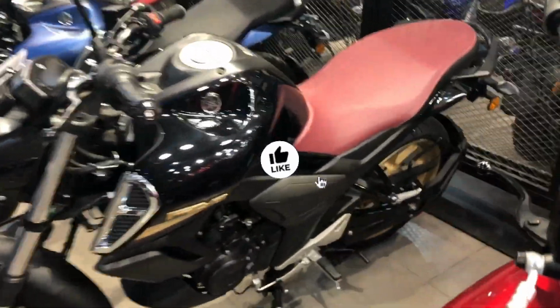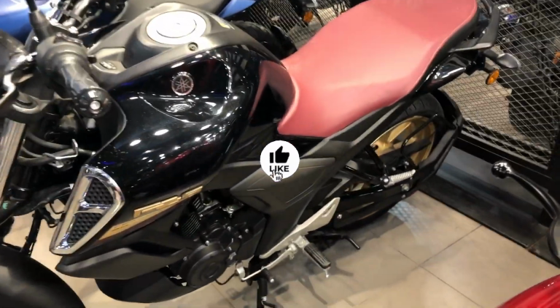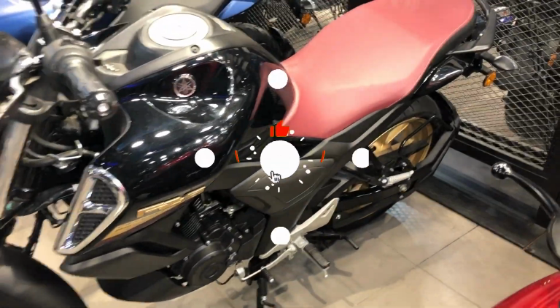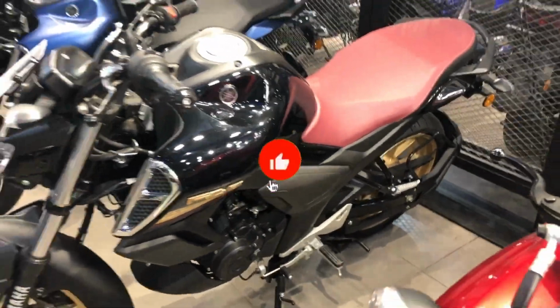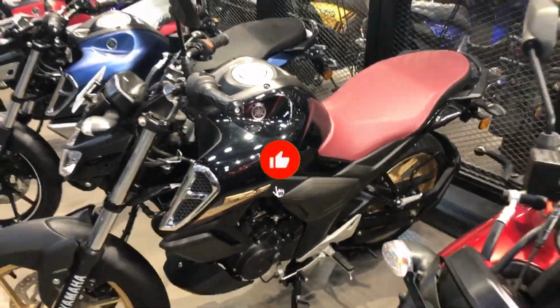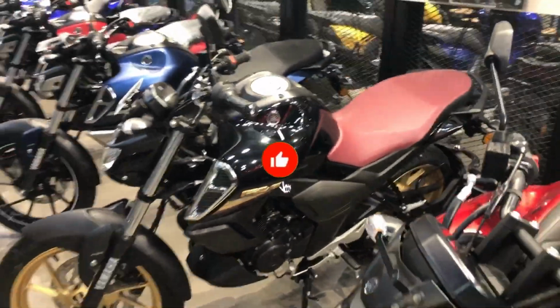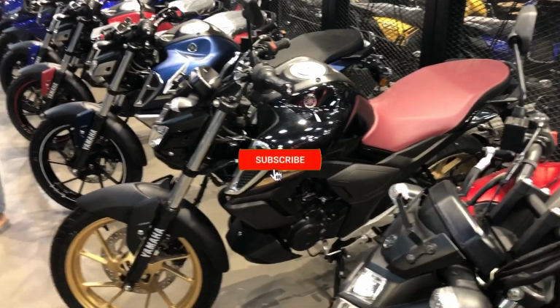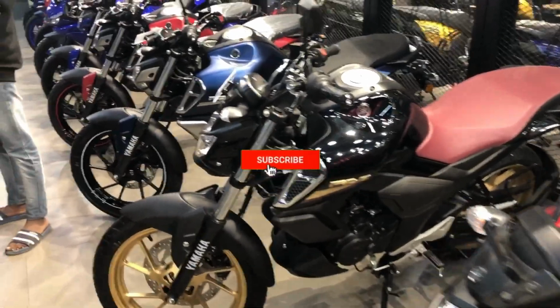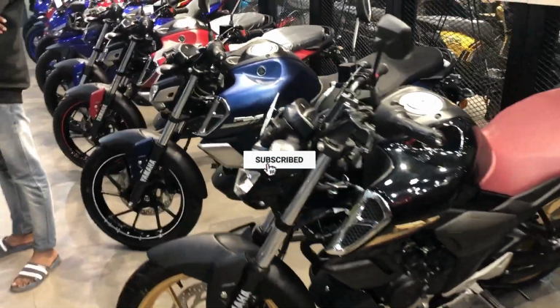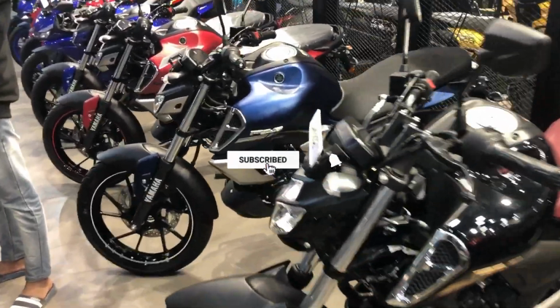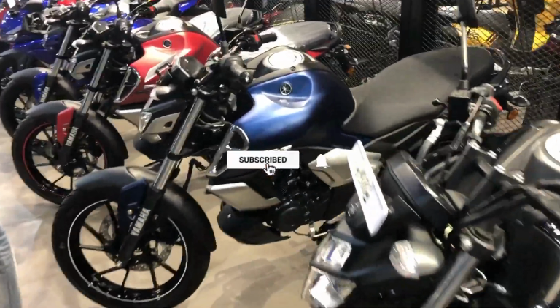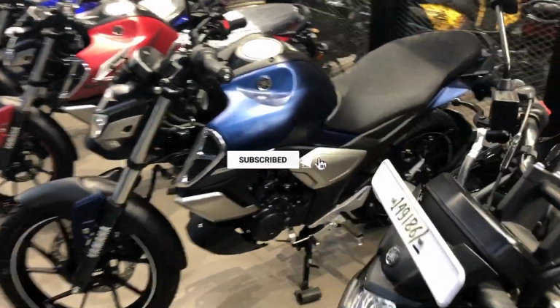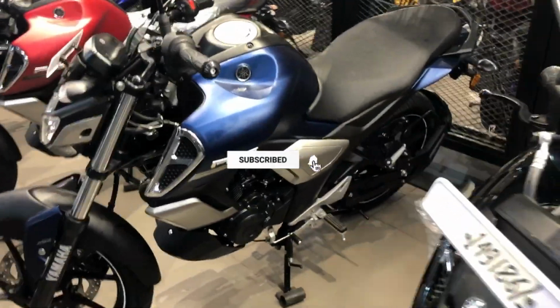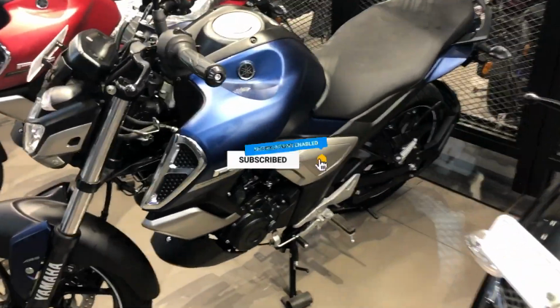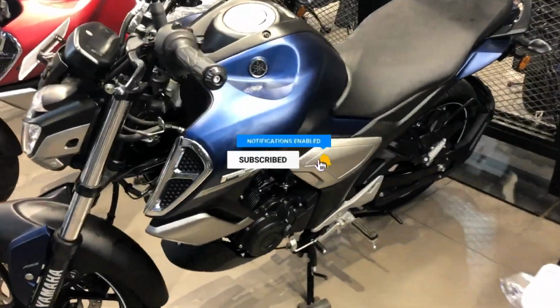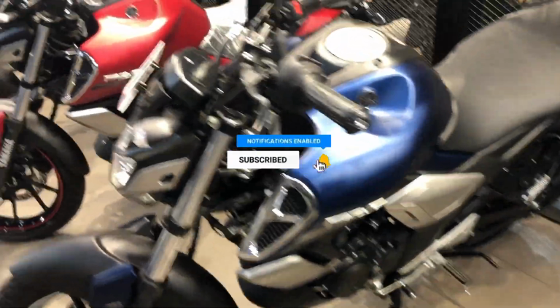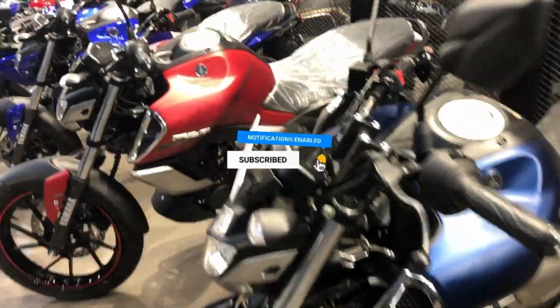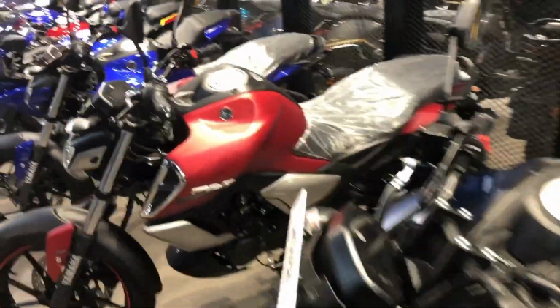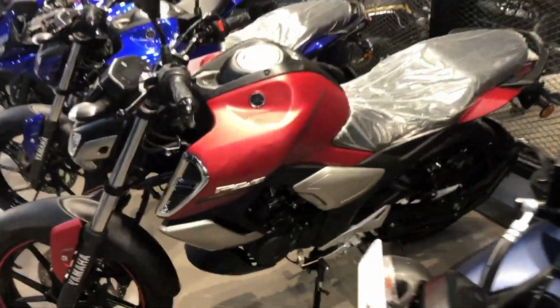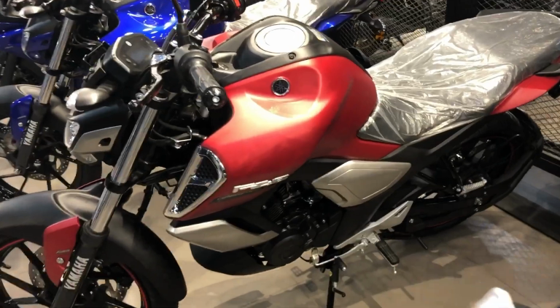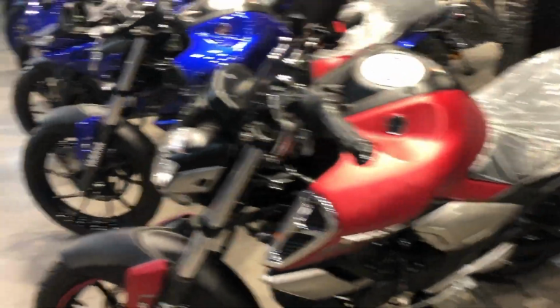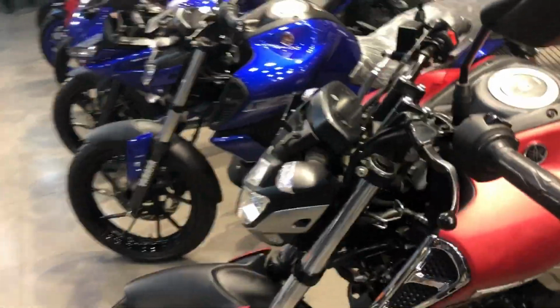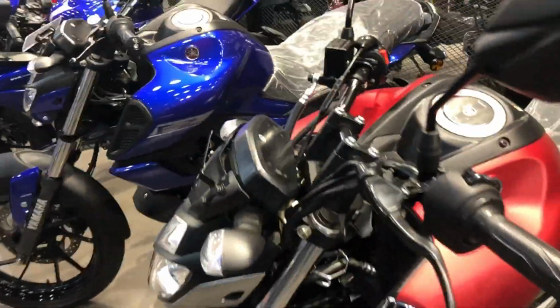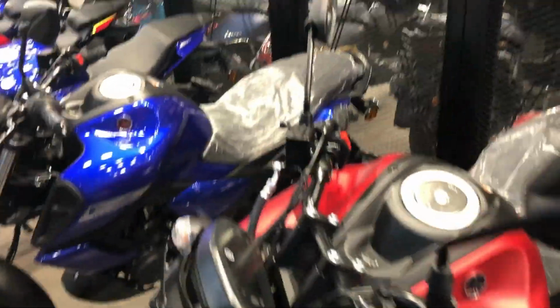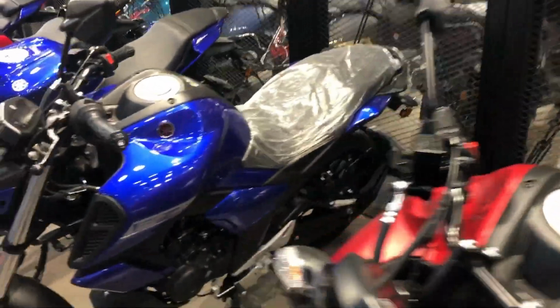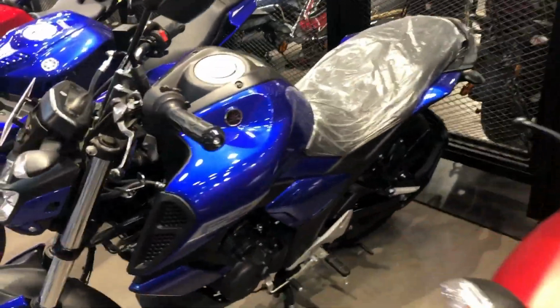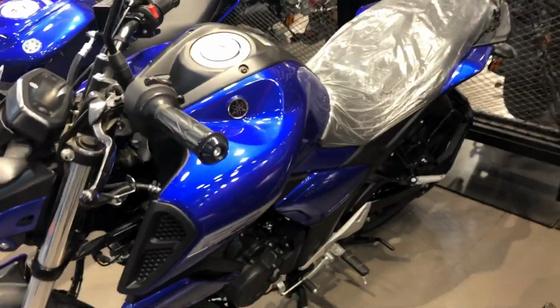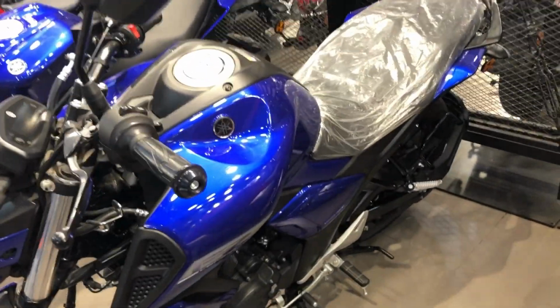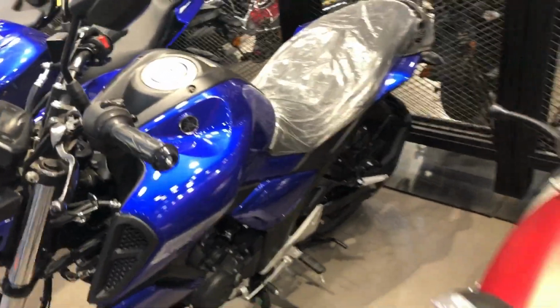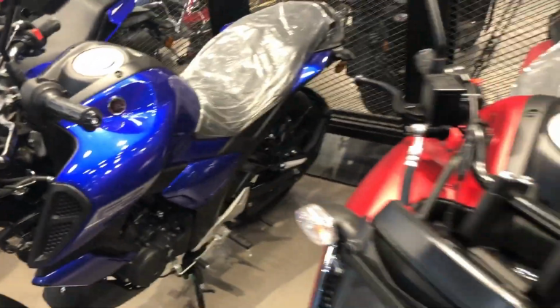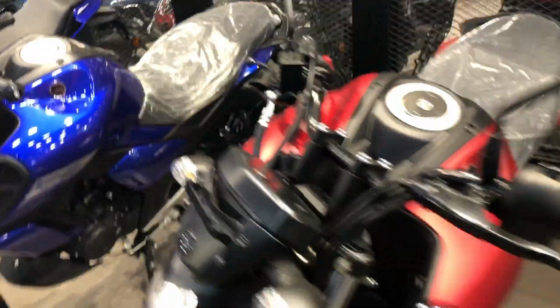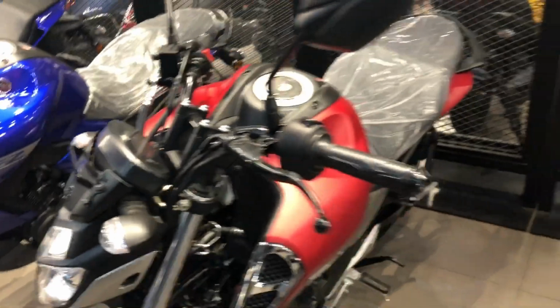I hope you liked the video. If you liked the video, please like it. Comment and tell me which color you prefer. If you are new to the channel, please subscribe. We will see more bikes-related content. Thank you so much guys.